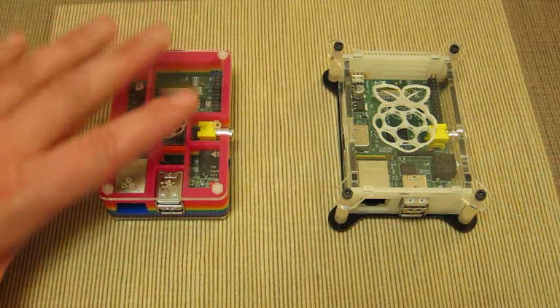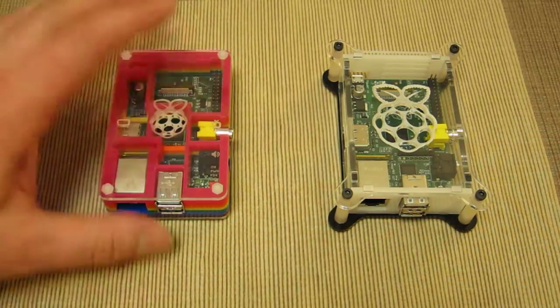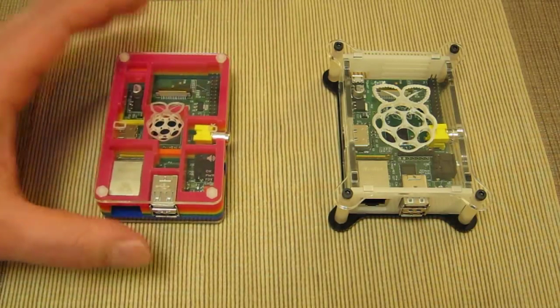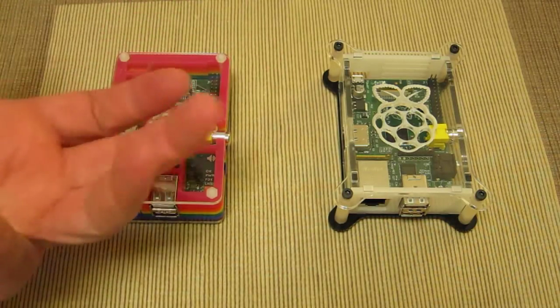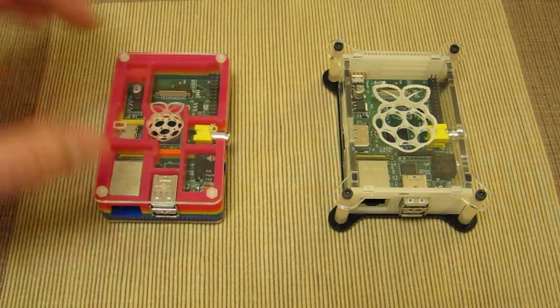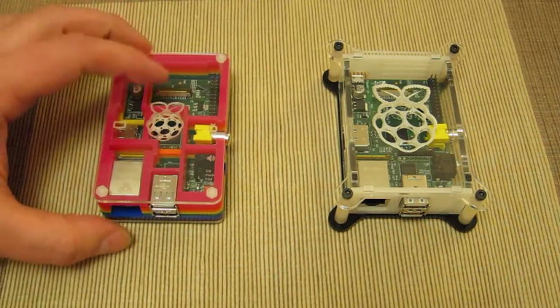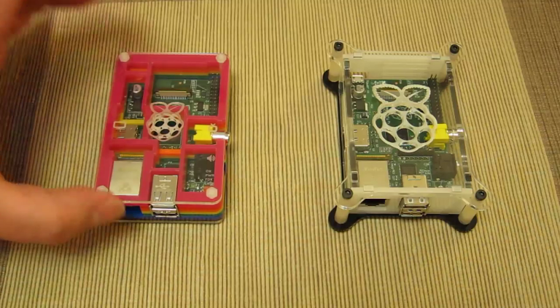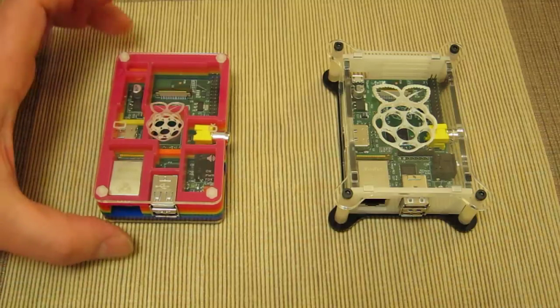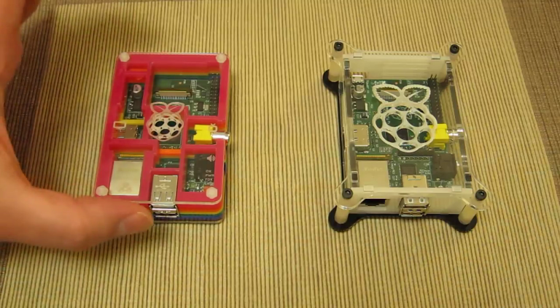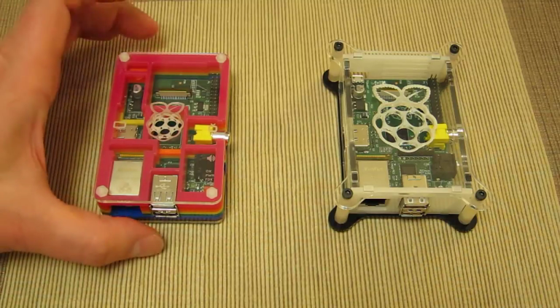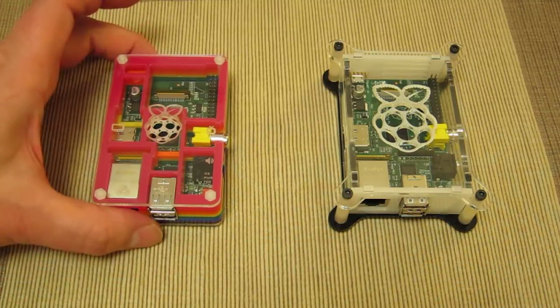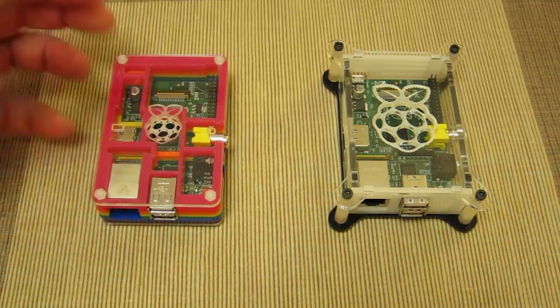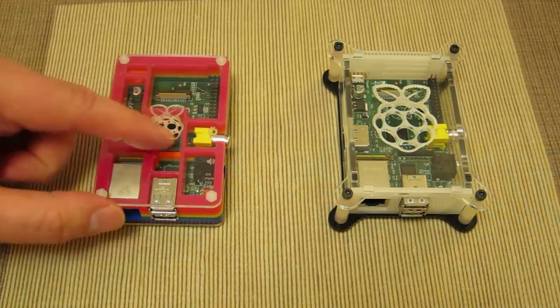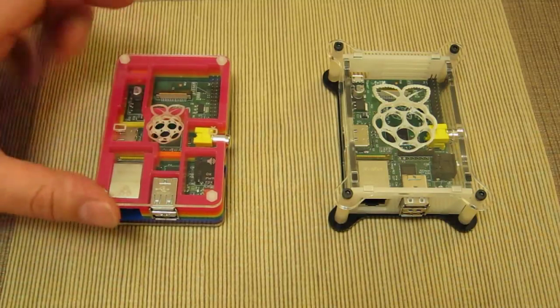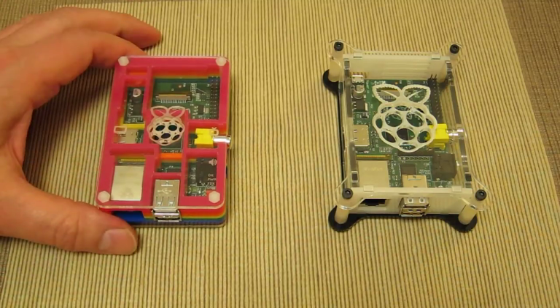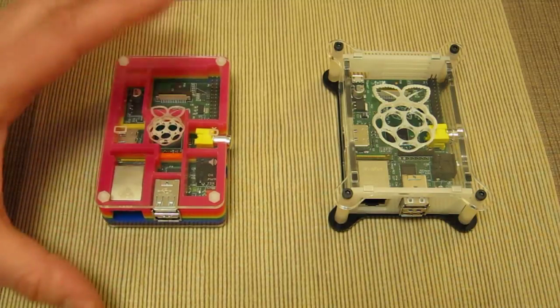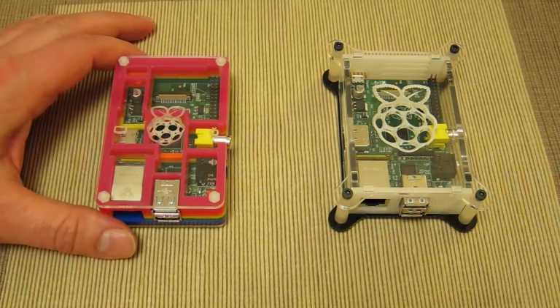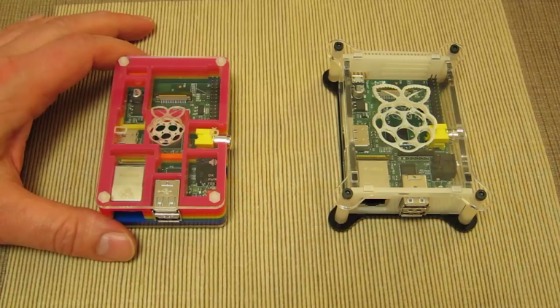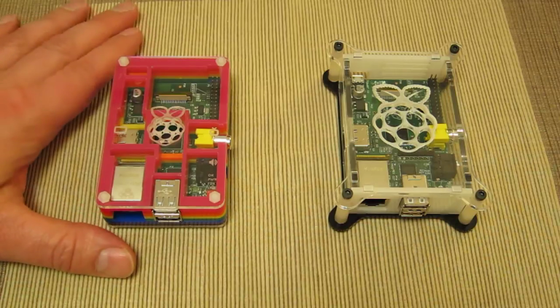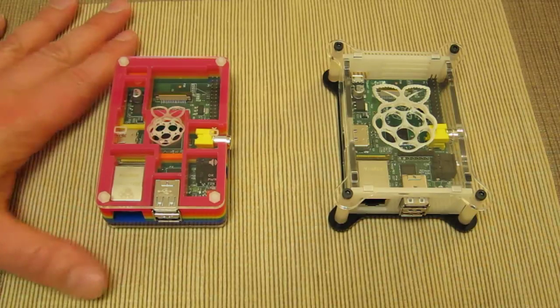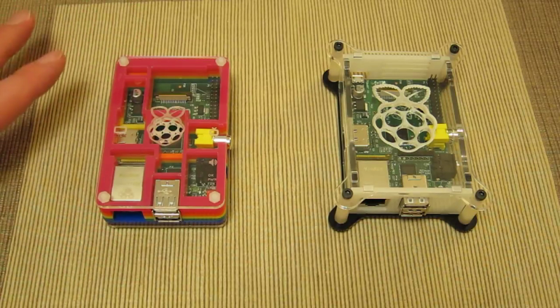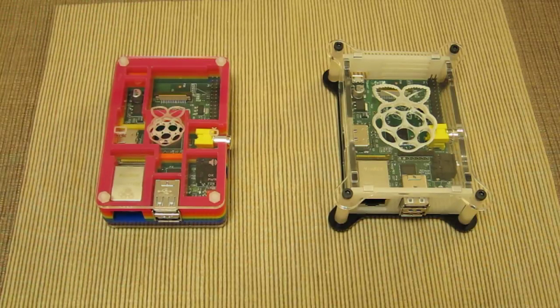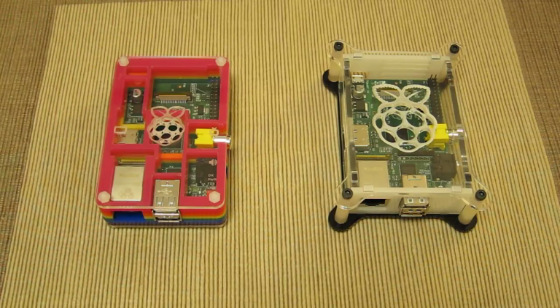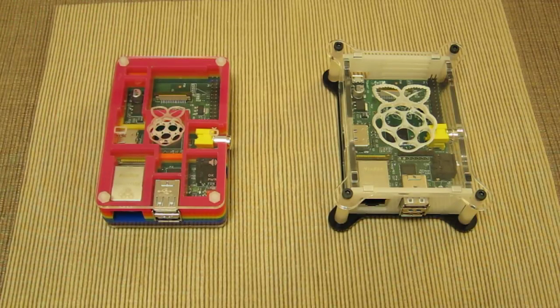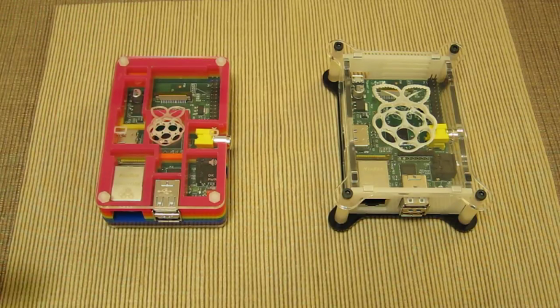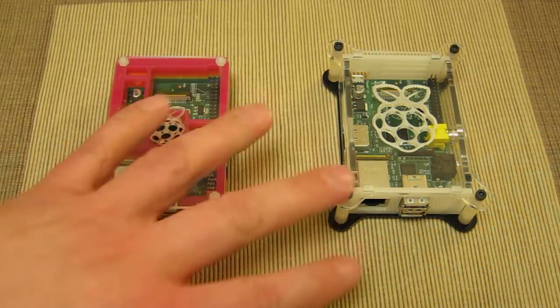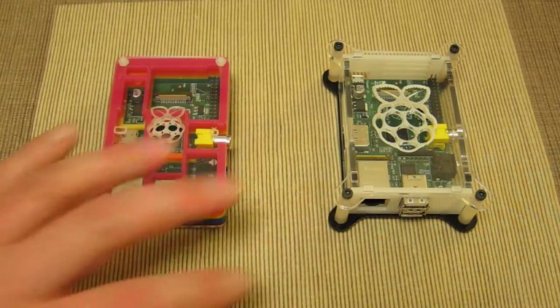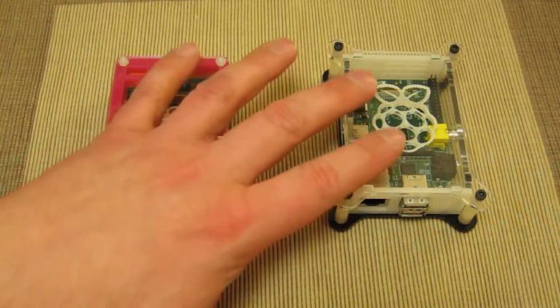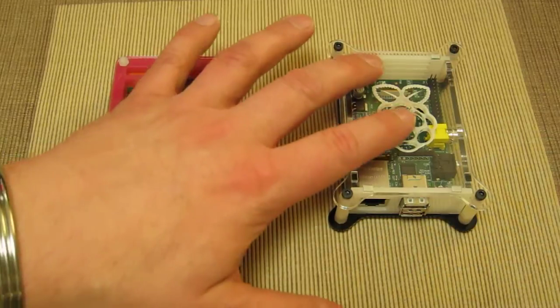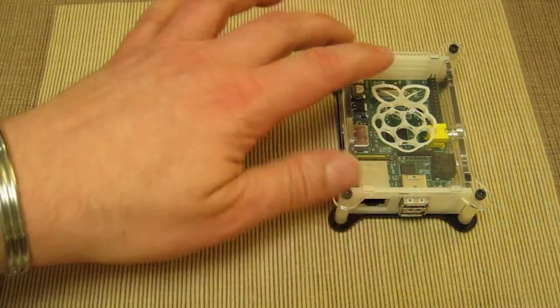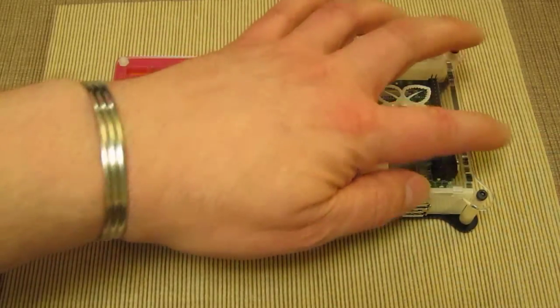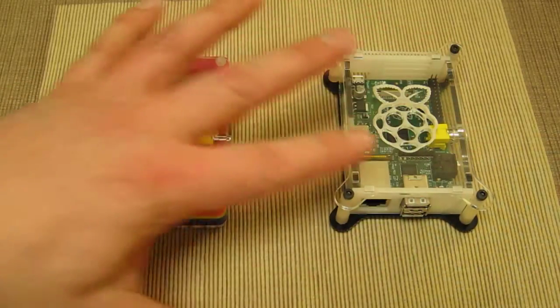Just make sure you don't put this on a fluffy rug or a towel. As long as there's airflow to the bottom and clearance at the top, you'll have no heat issues with either case. Both are very similar in size and share quite similar designs.